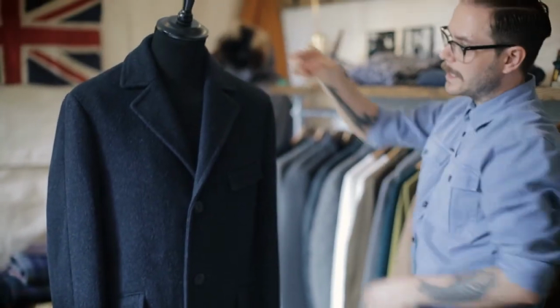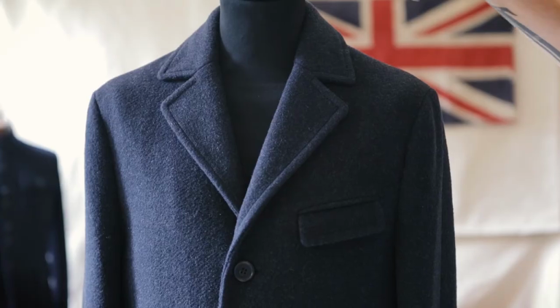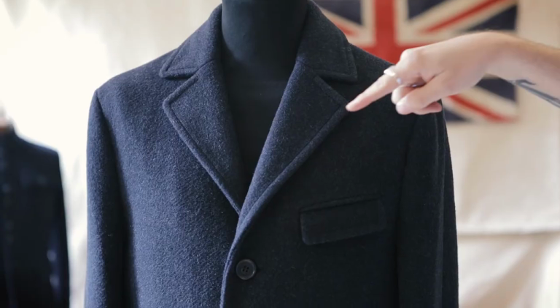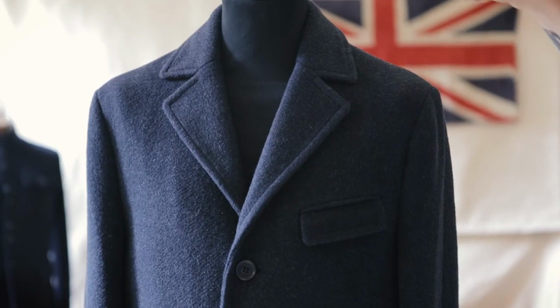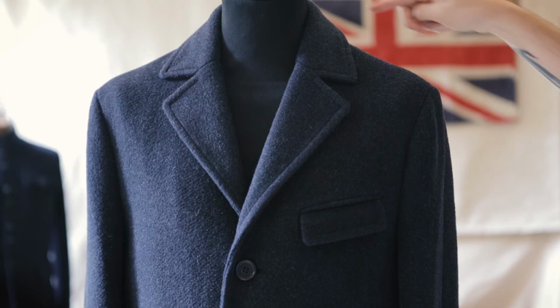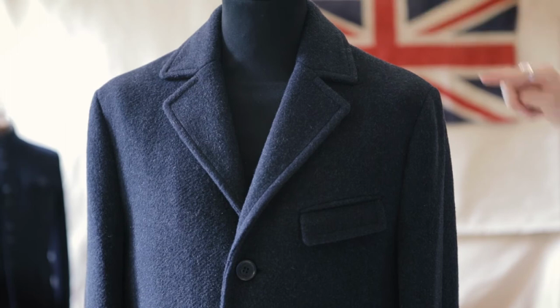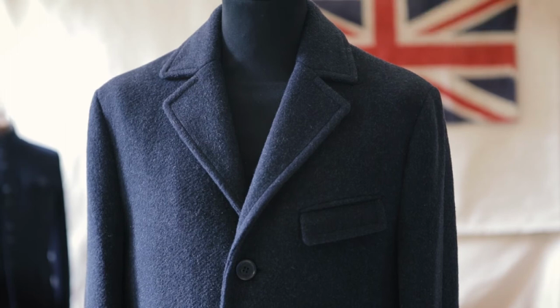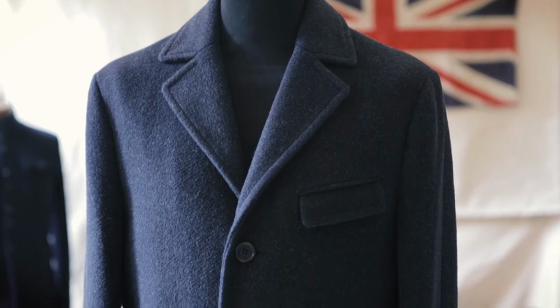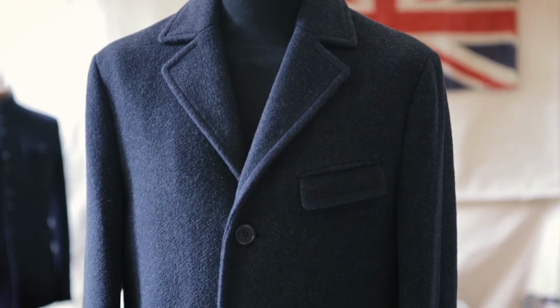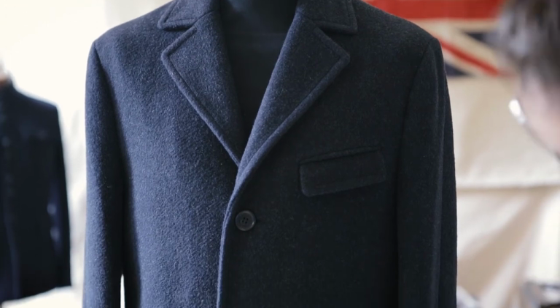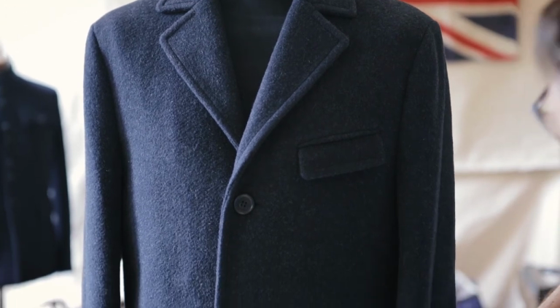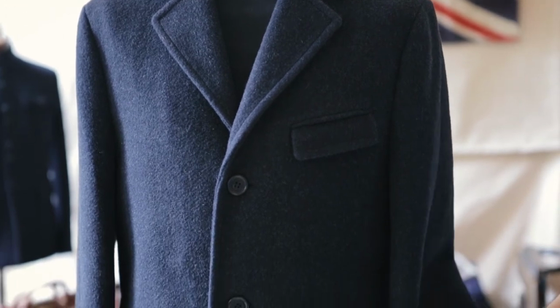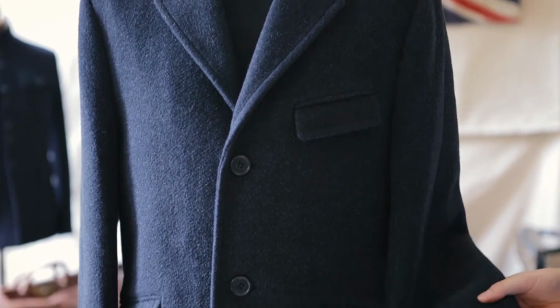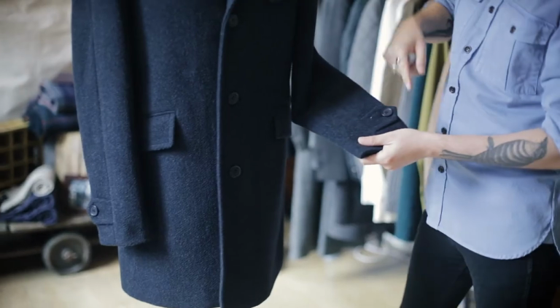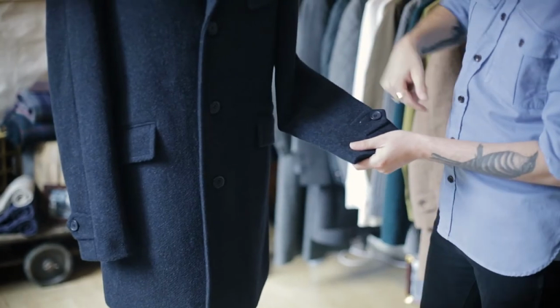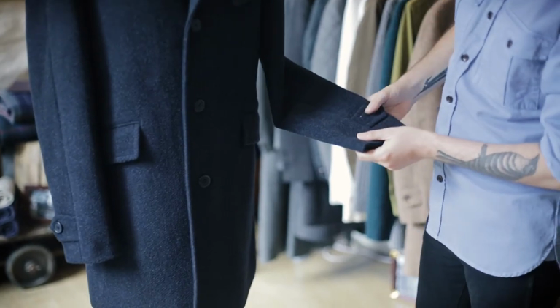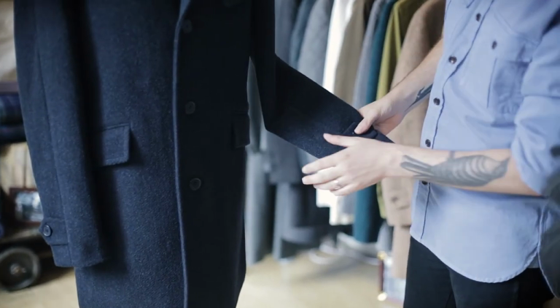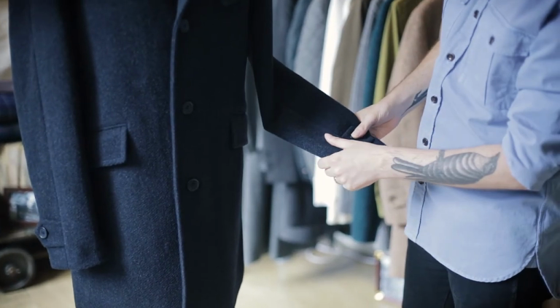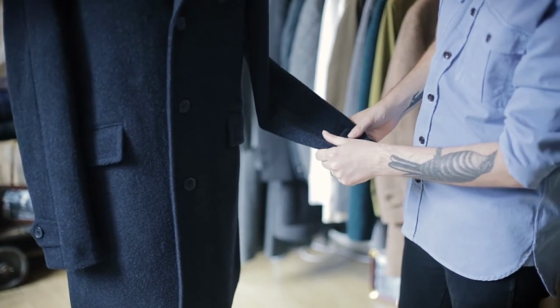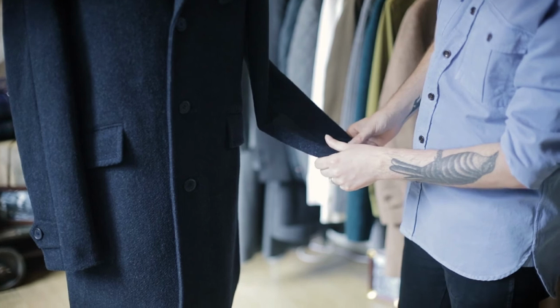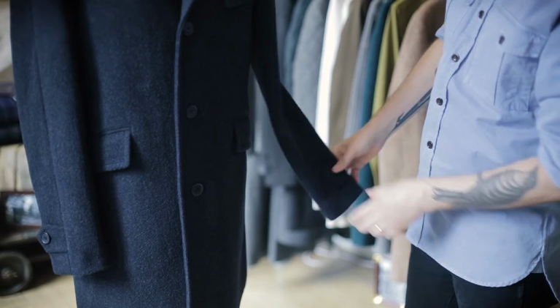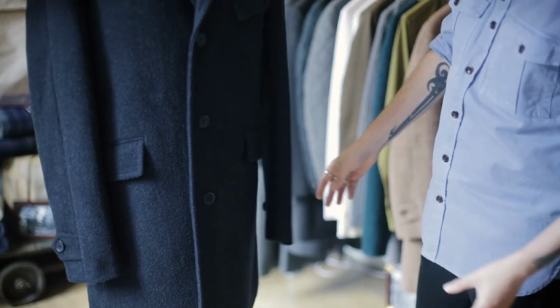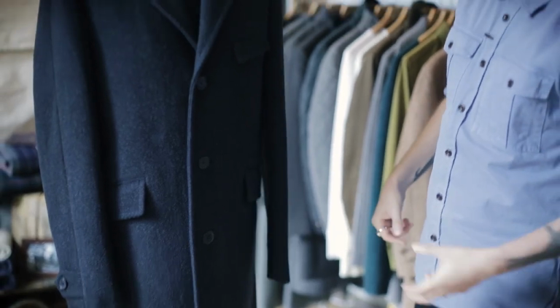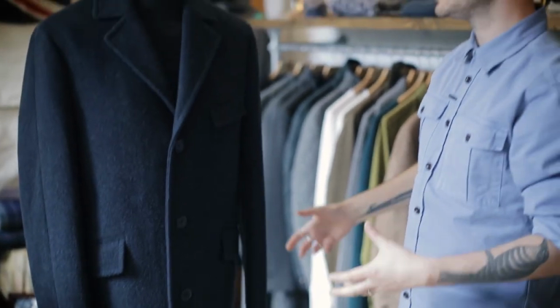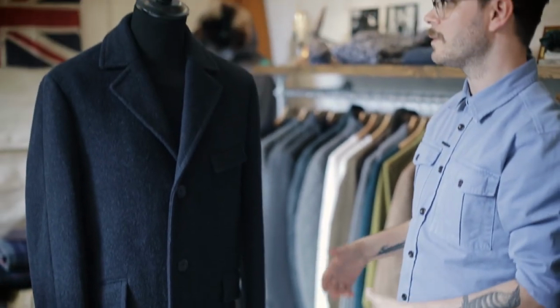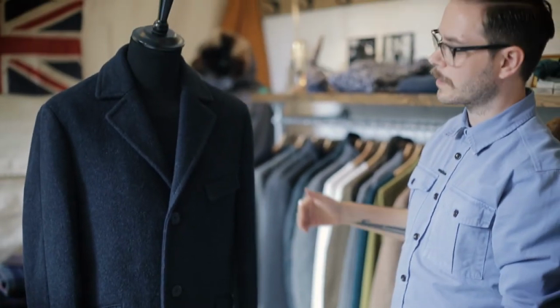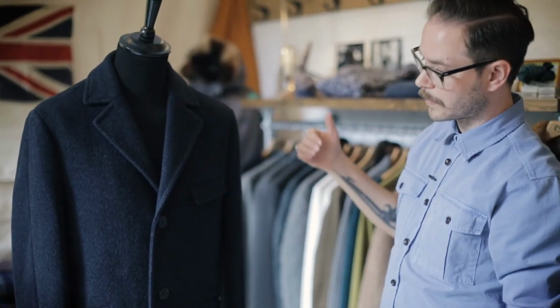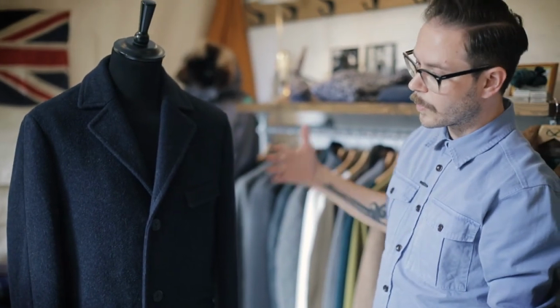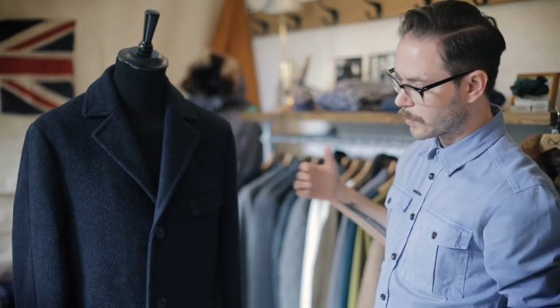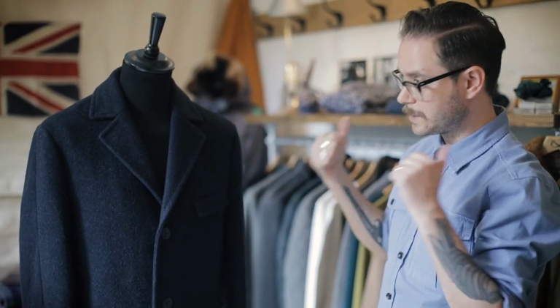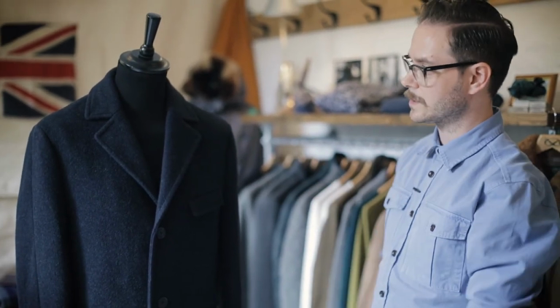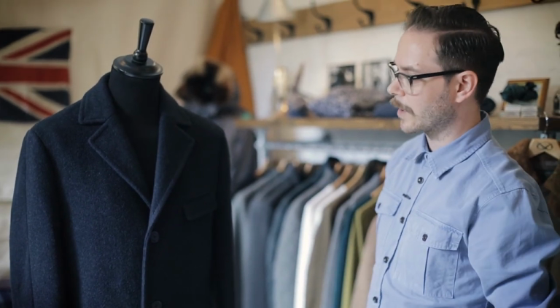Neat collar, you've got the overarm seams, and then you've got the adjuster strap at the cuff there as well. It just gives you a very, very kind of cool way you can wear a gents overcoat.